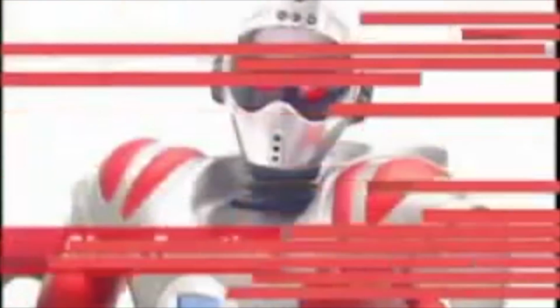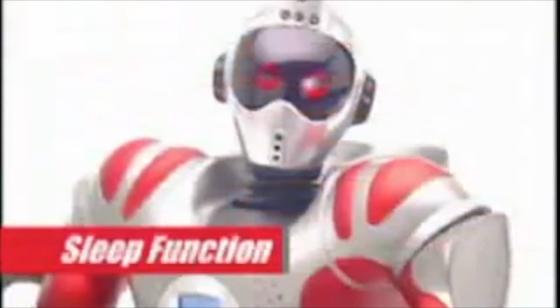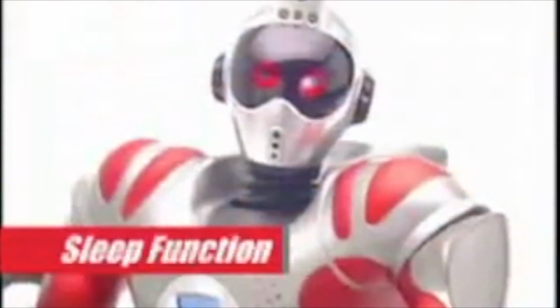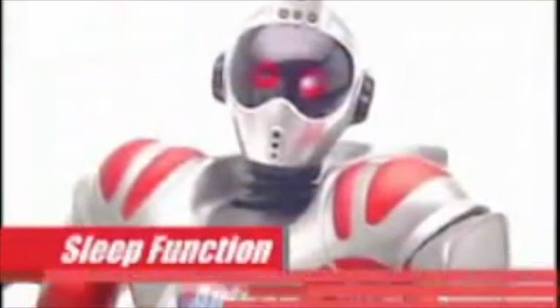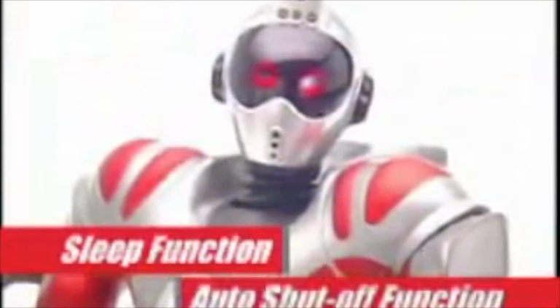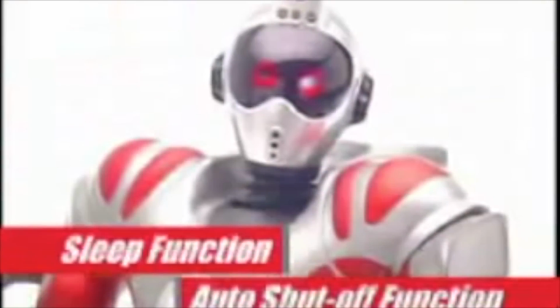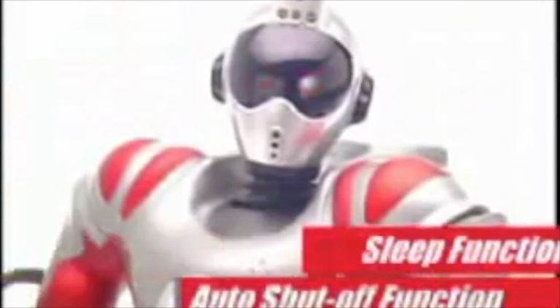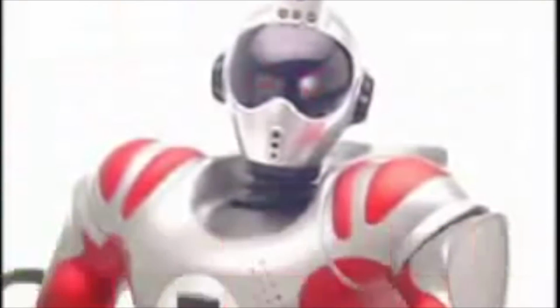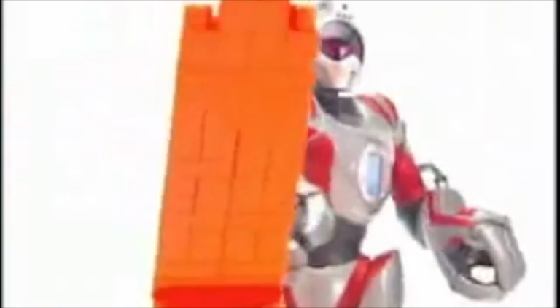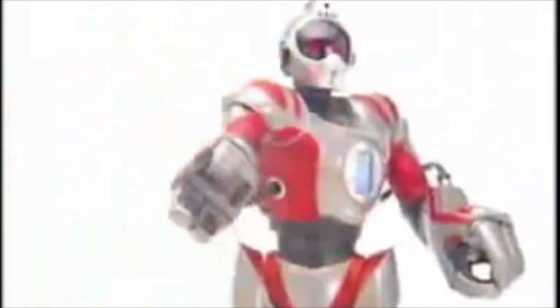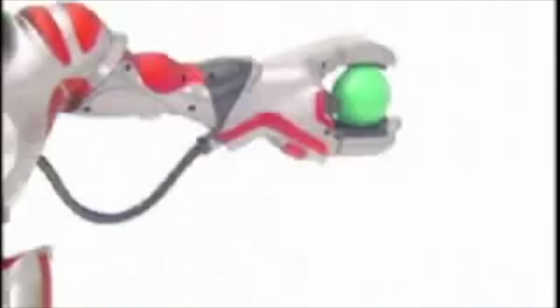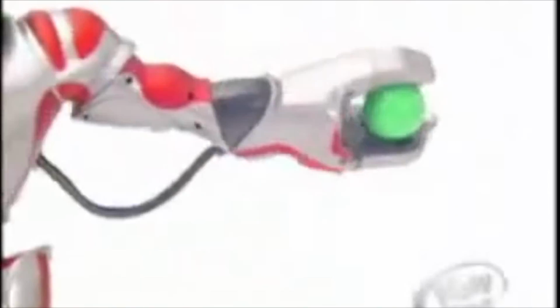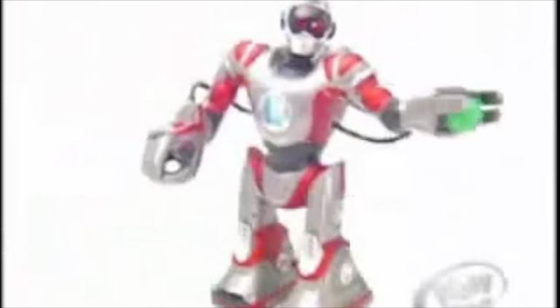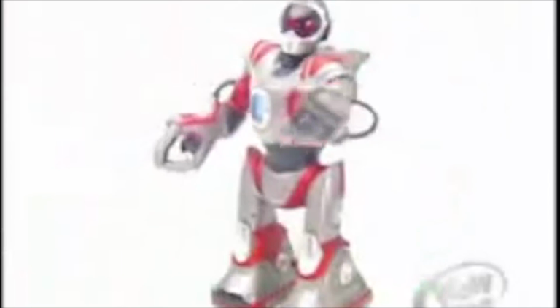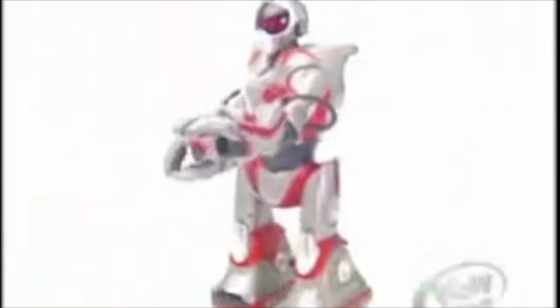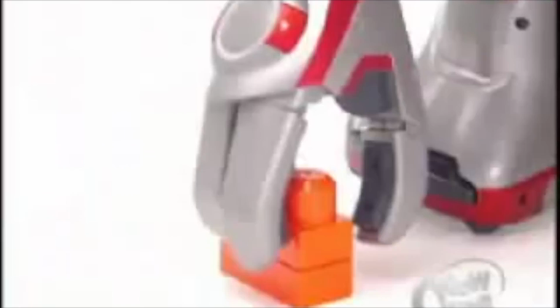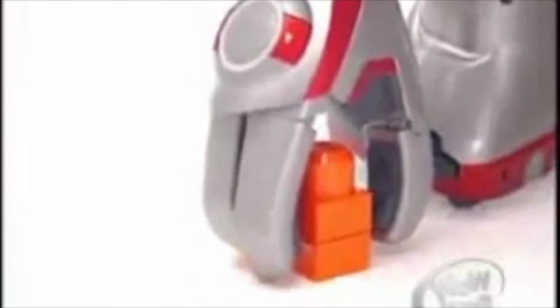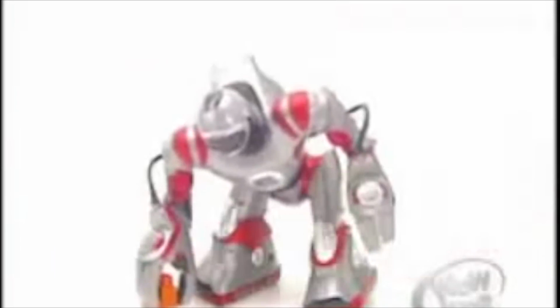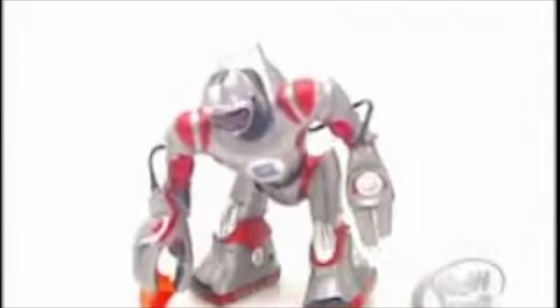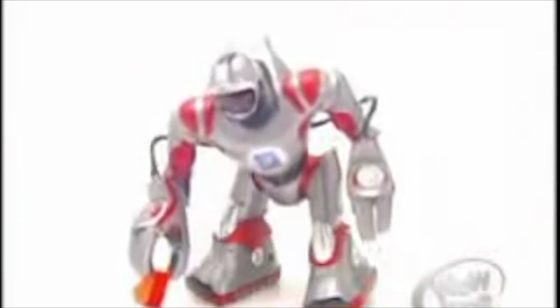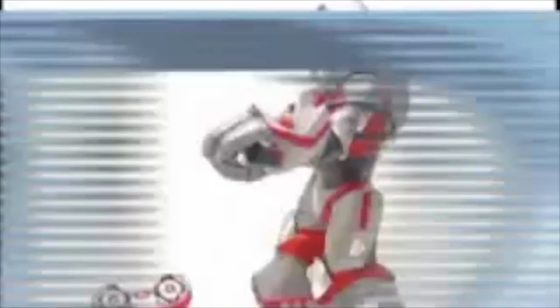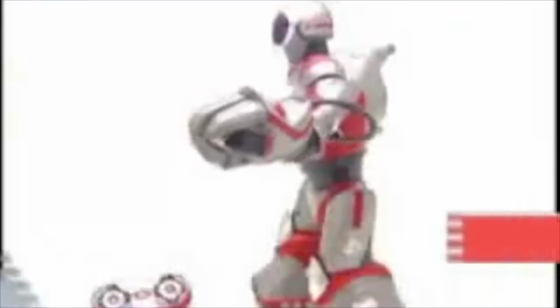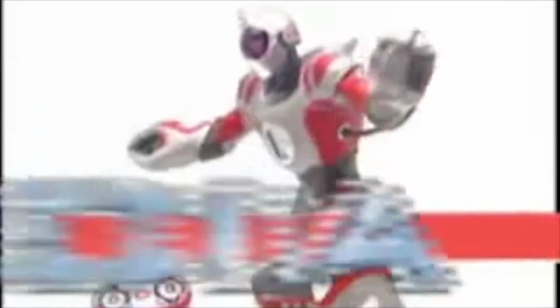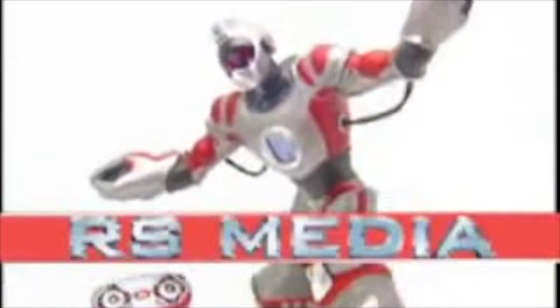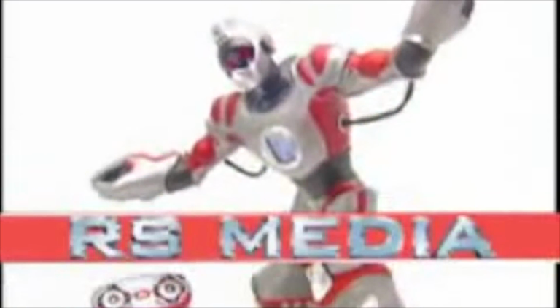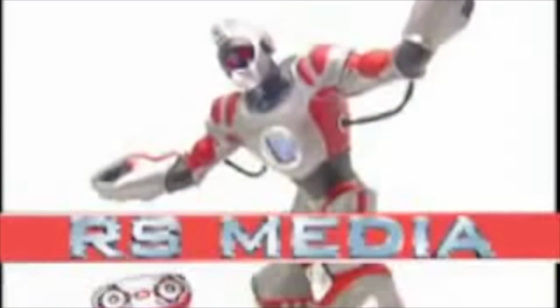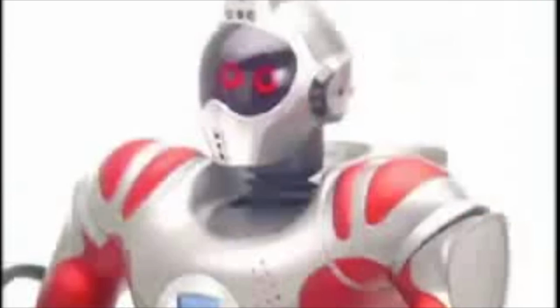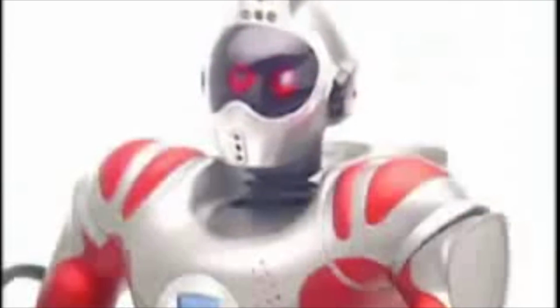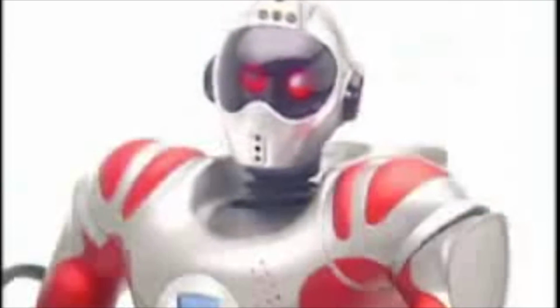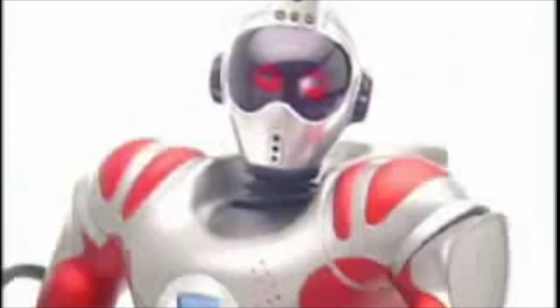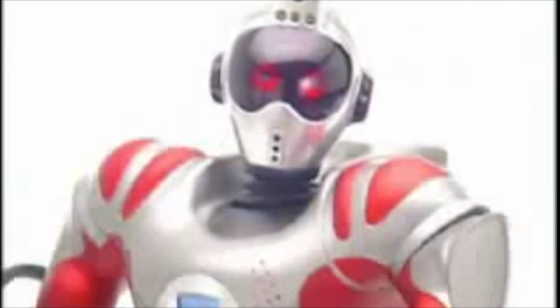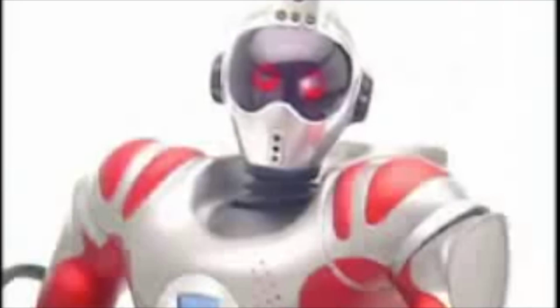Standby mode initiated. No escape catch? Something for the weekend, sir? Everybody who's cool, raise their hands. All's well that ends well.